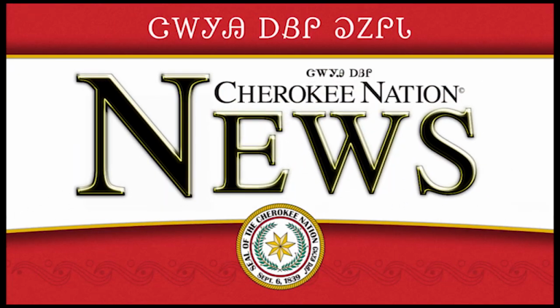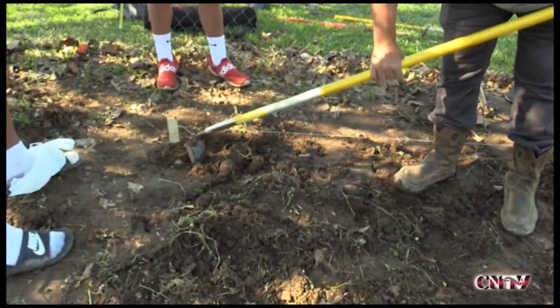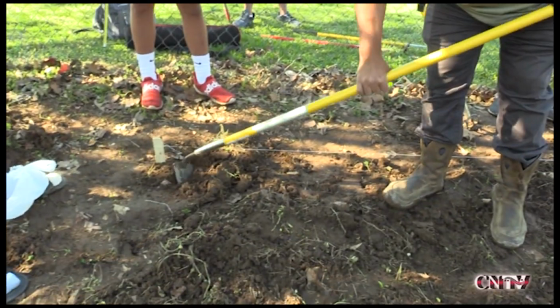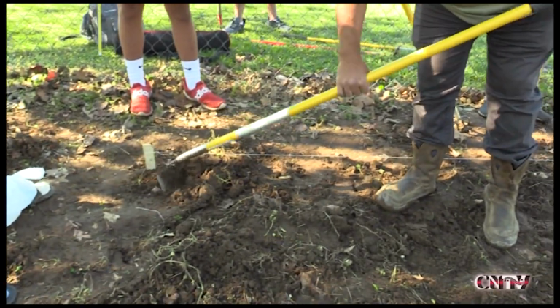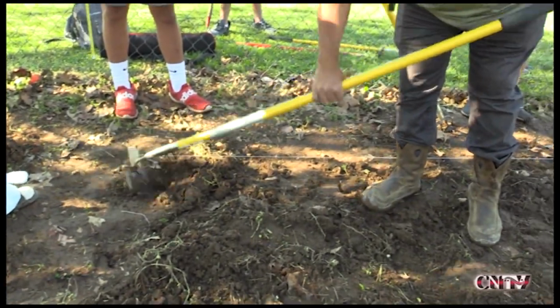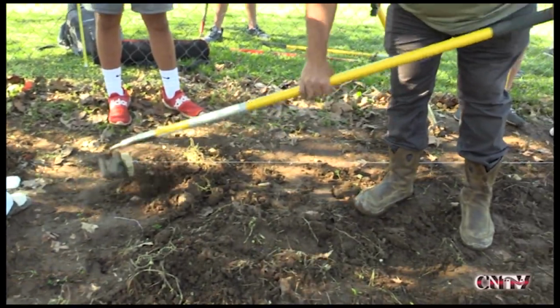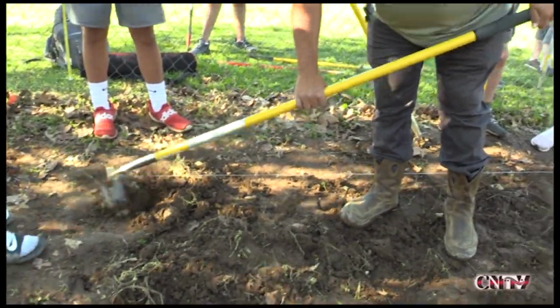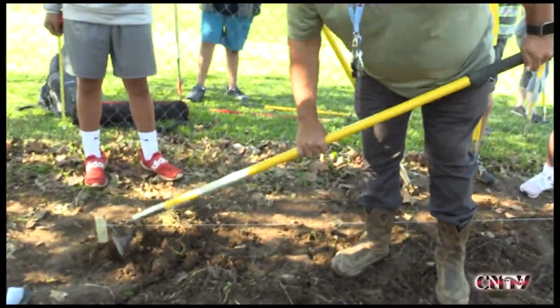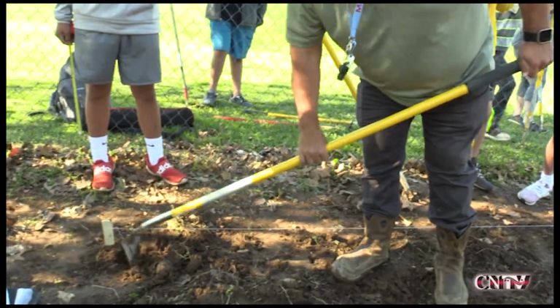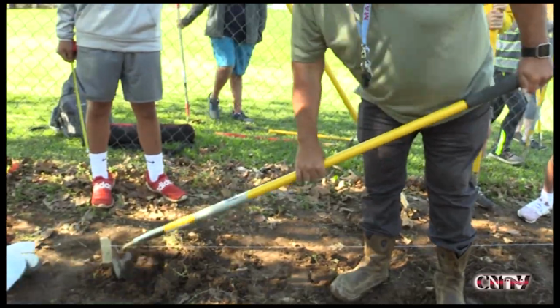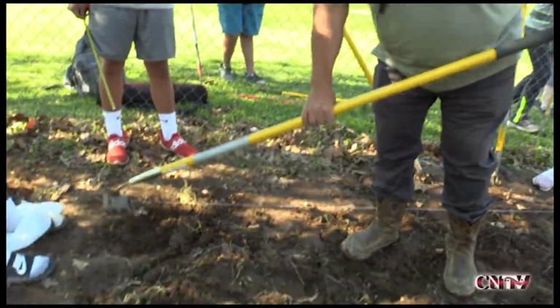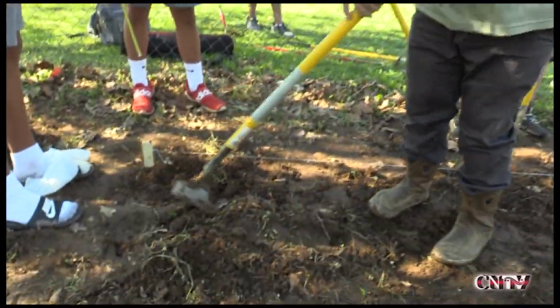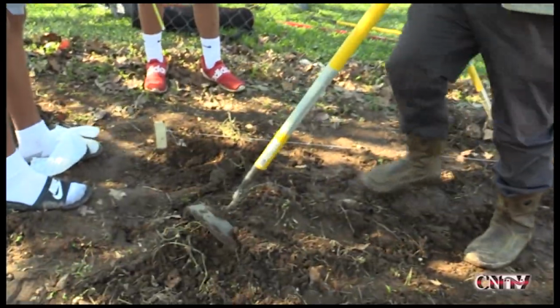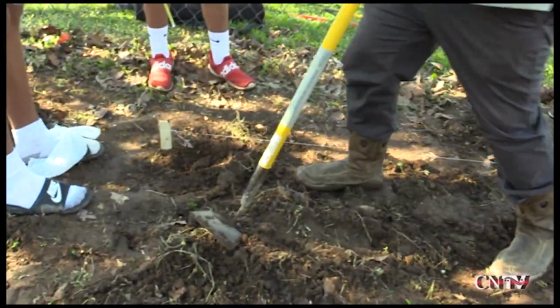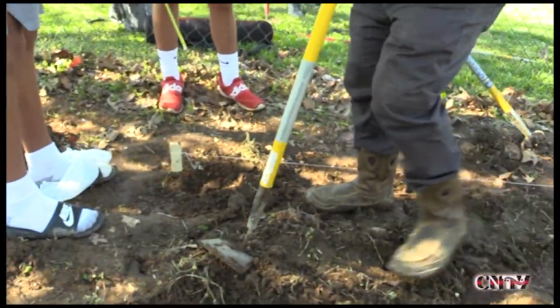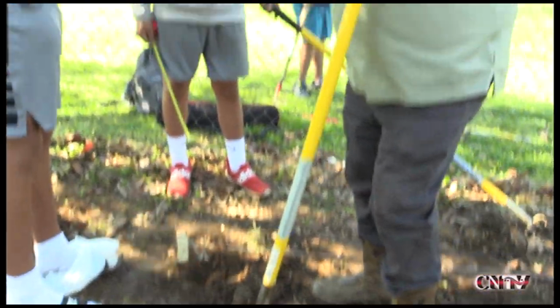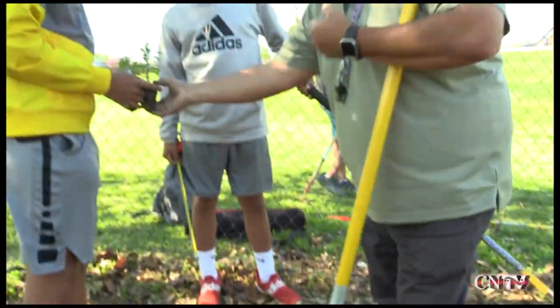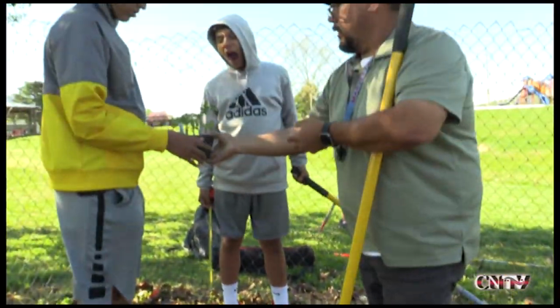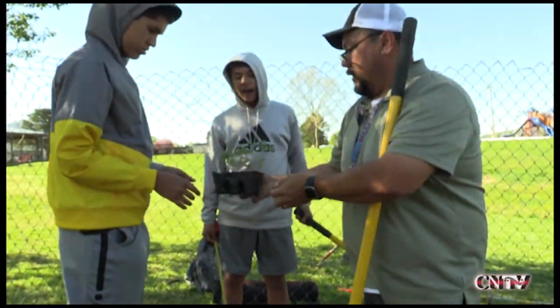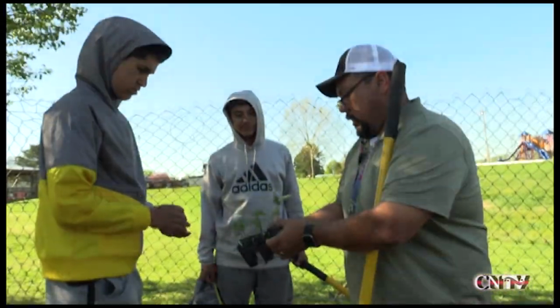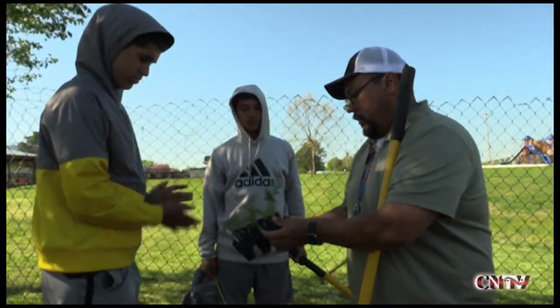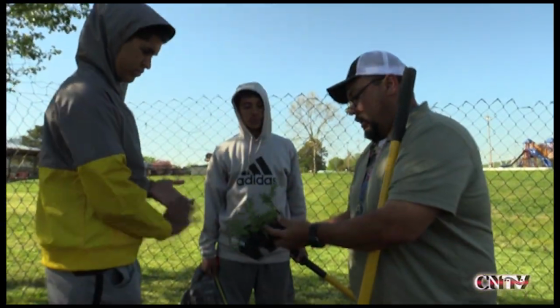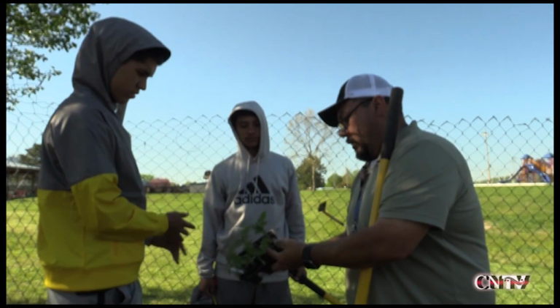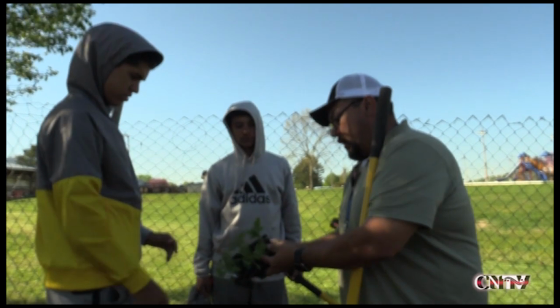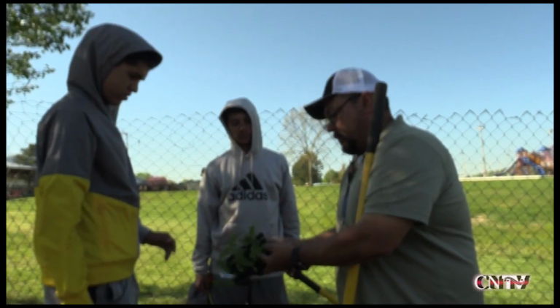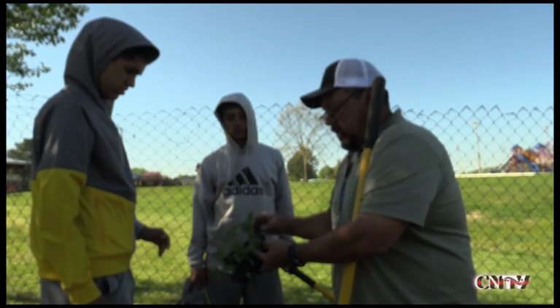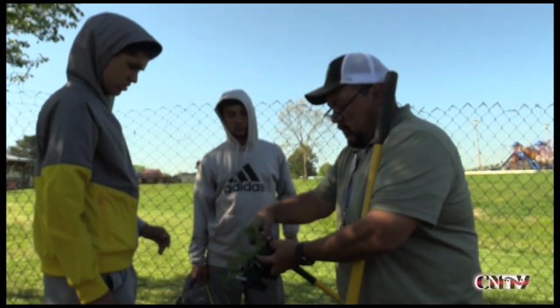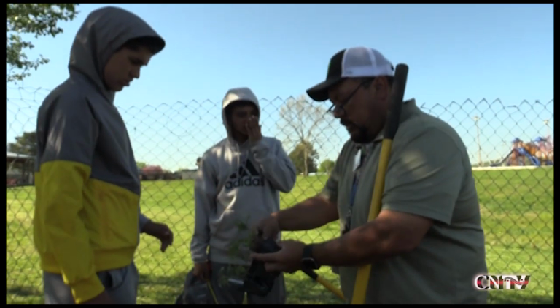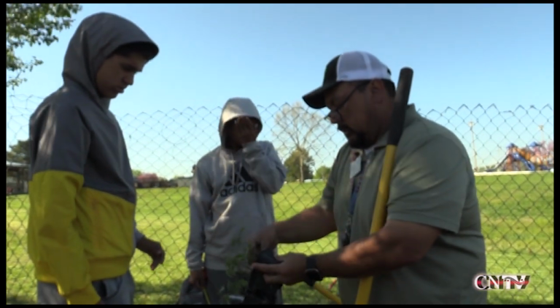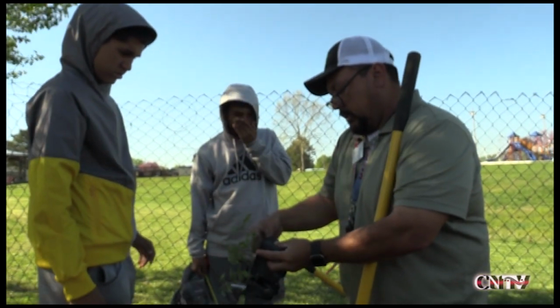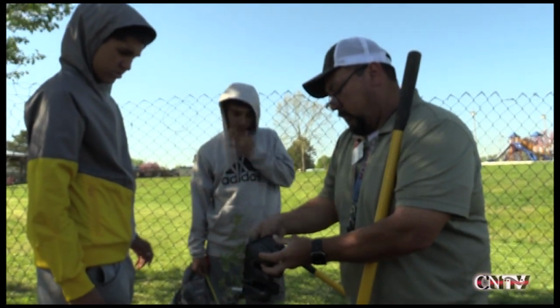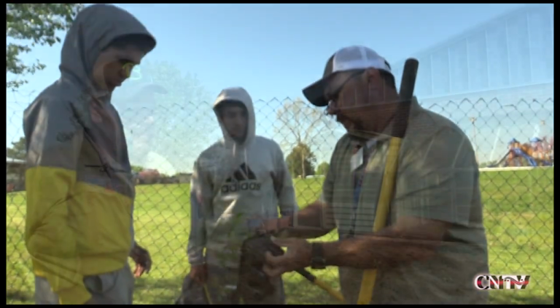You want to kind of have it broke up so that it won't have to fight to get down in there. So what you're going to do is take your plant and kind of smash that a little bit right there so that it comes away from that.